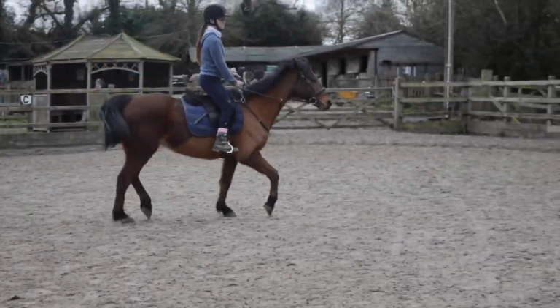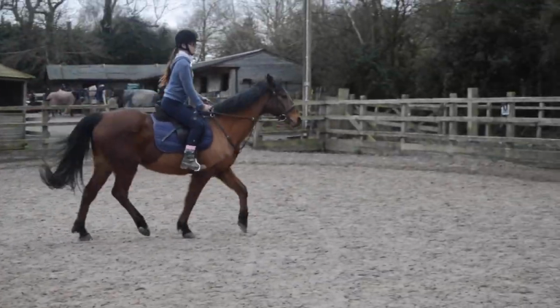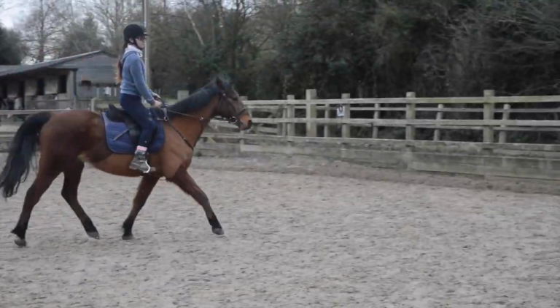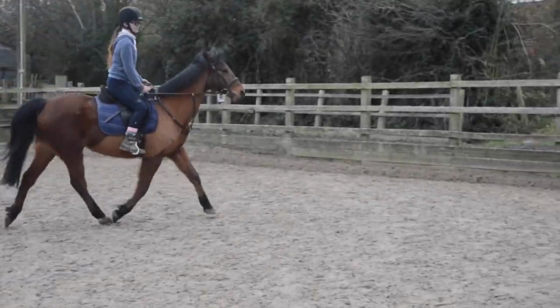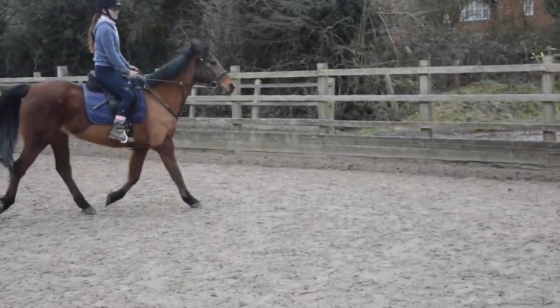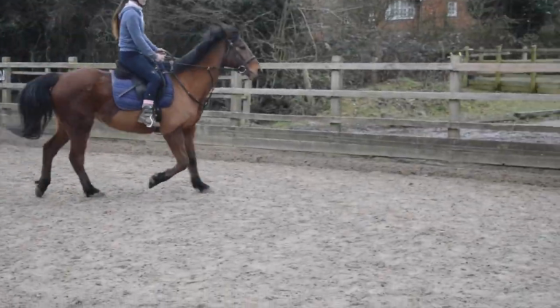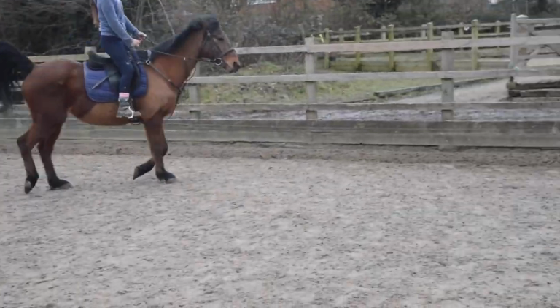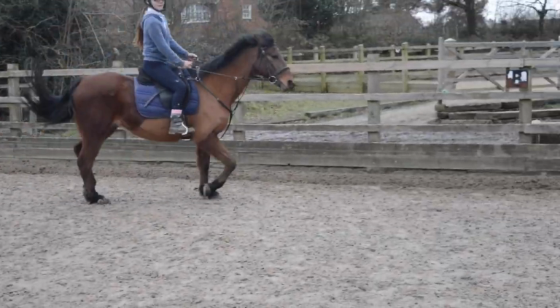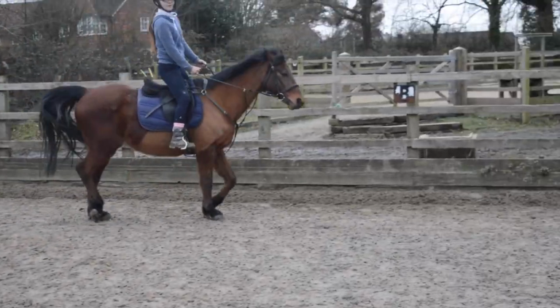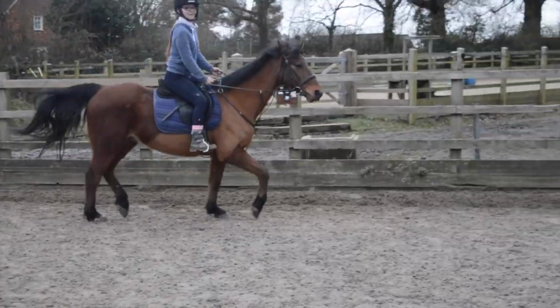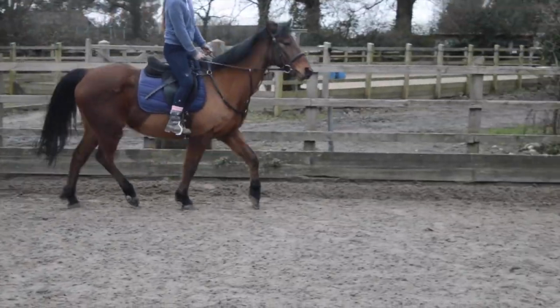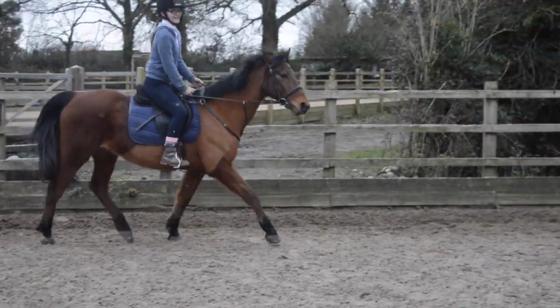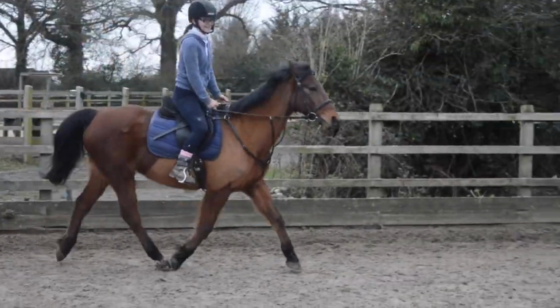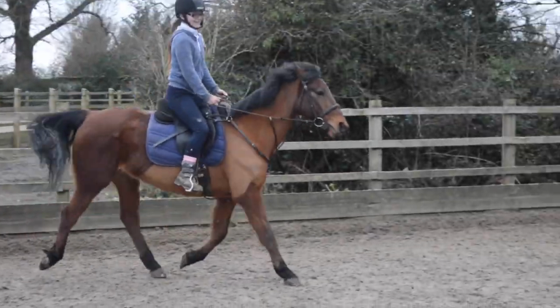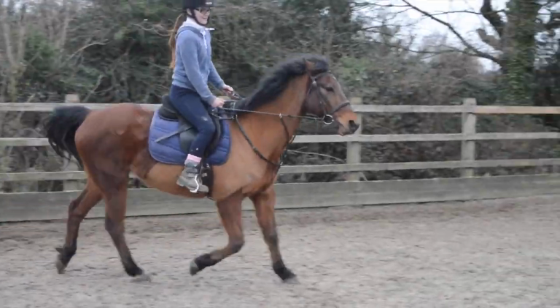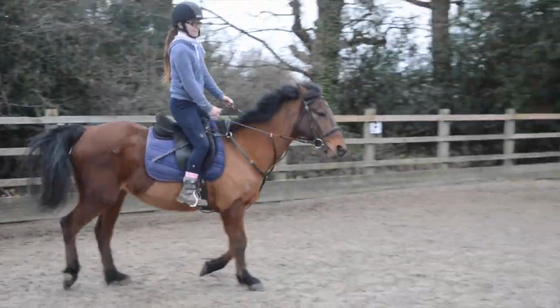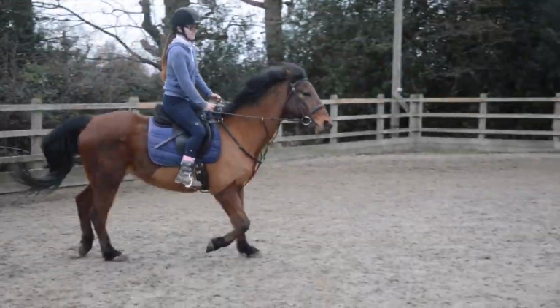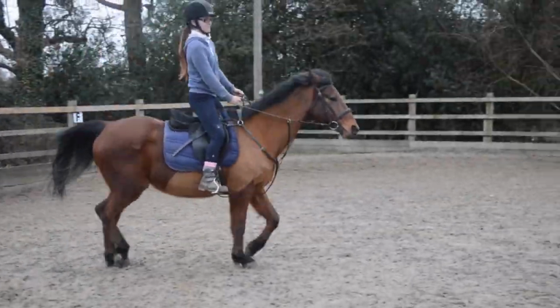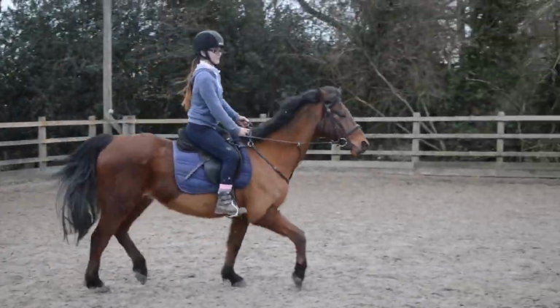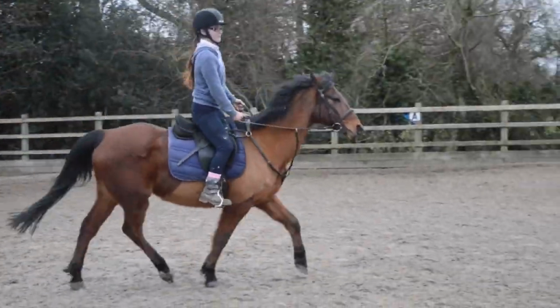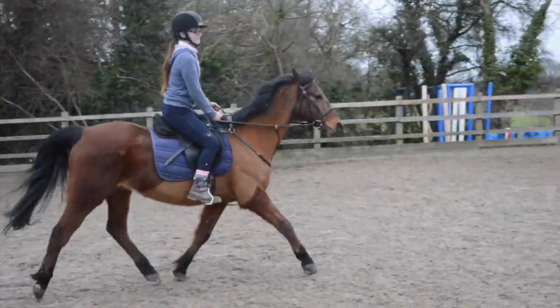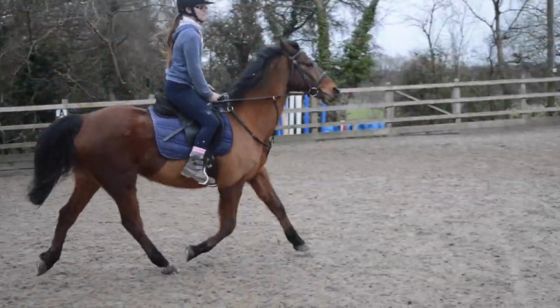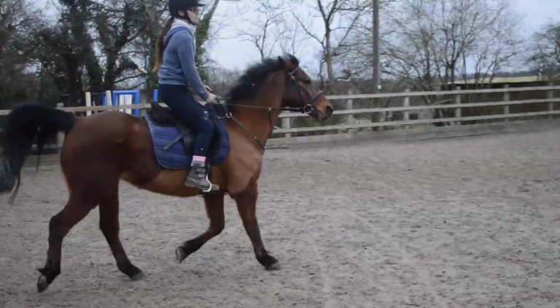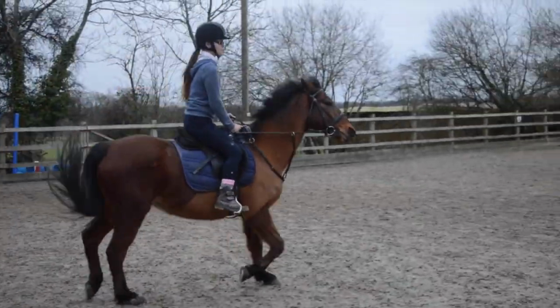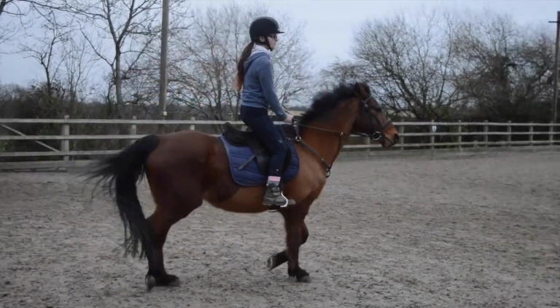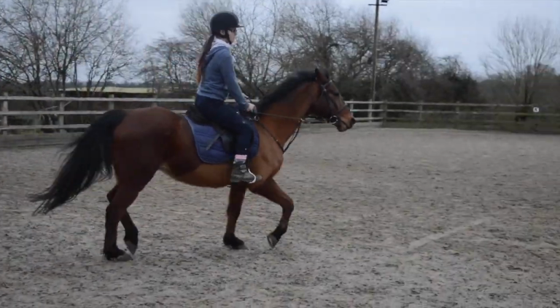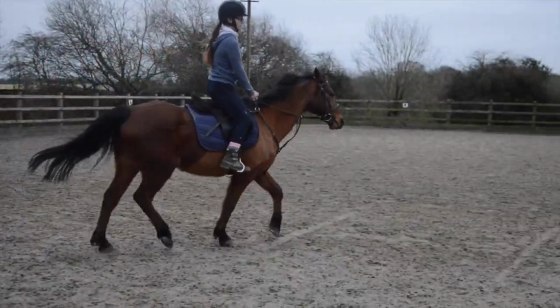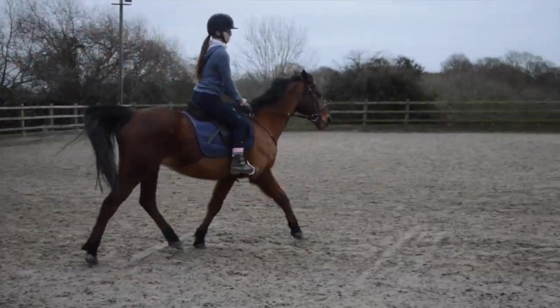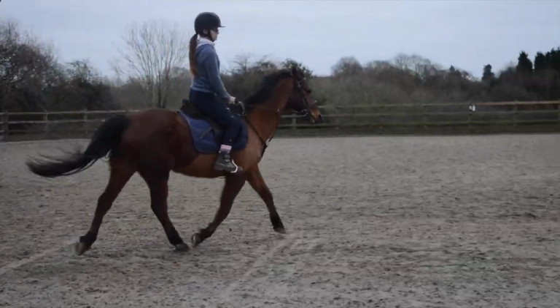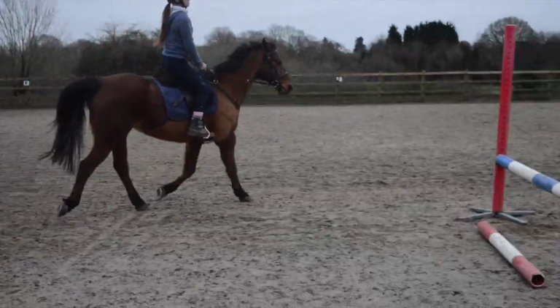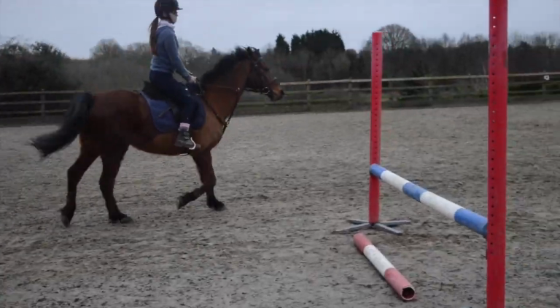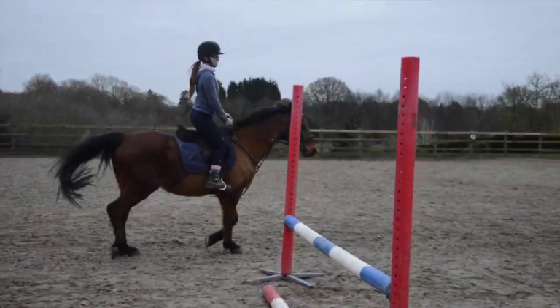And then you change your trotting diagonal — there we go, that's good. You just need to, because you're tilting forwards a bit, so lean back. There we go, that's good.